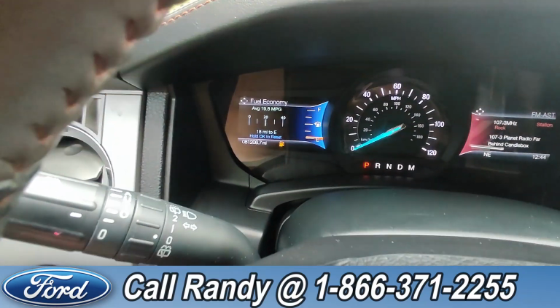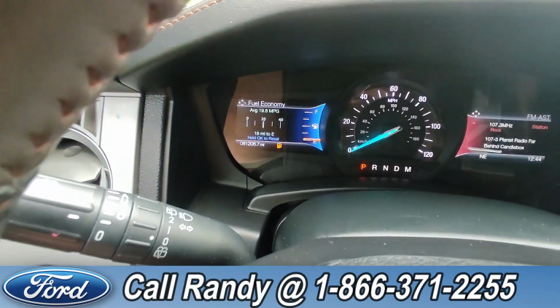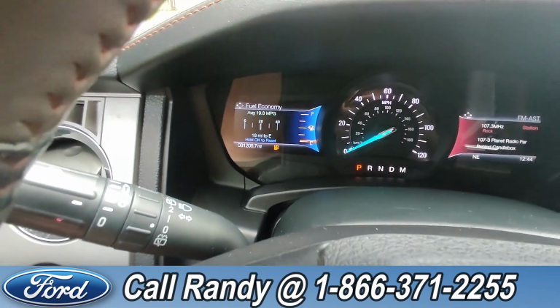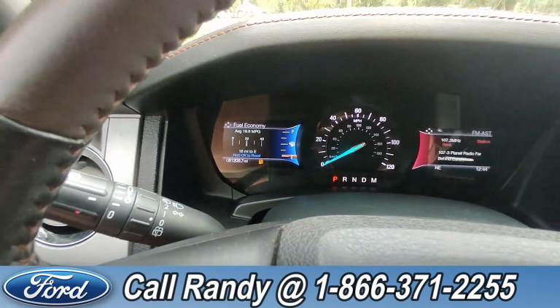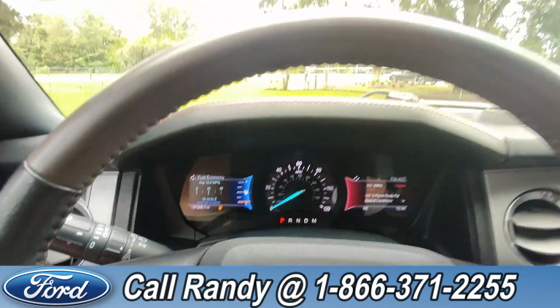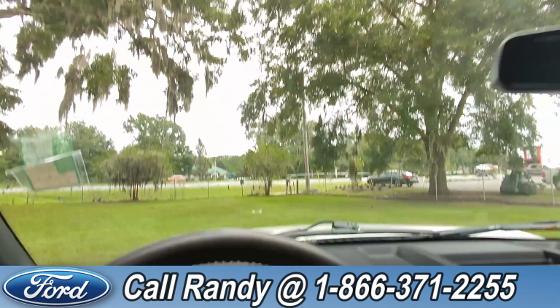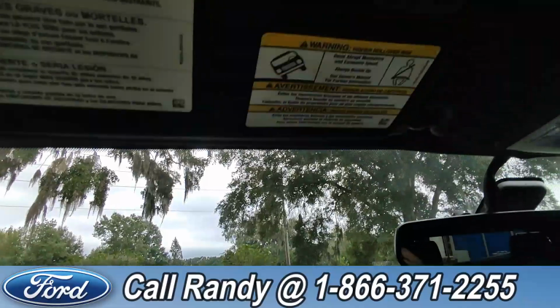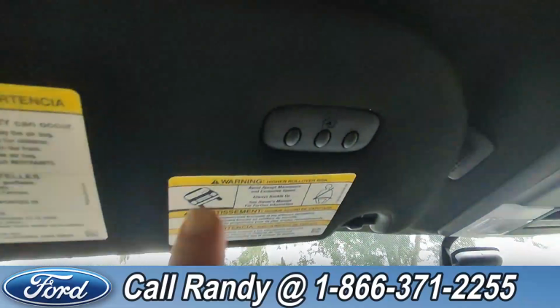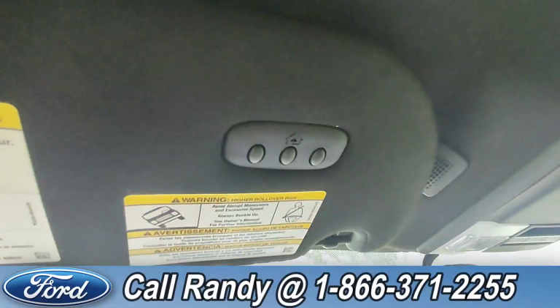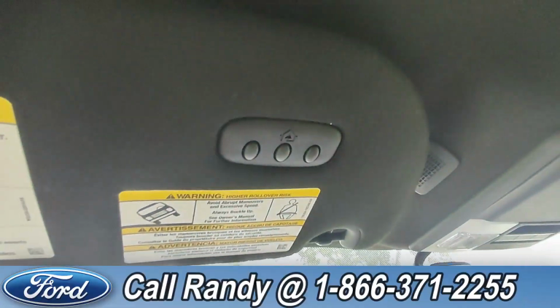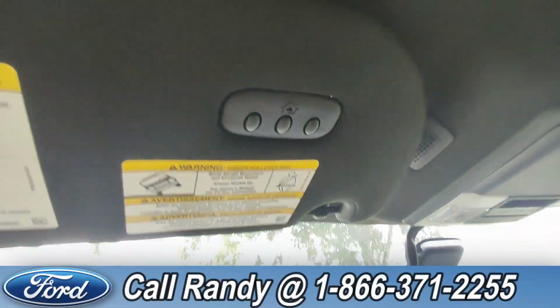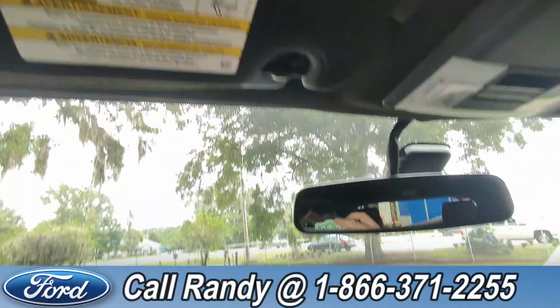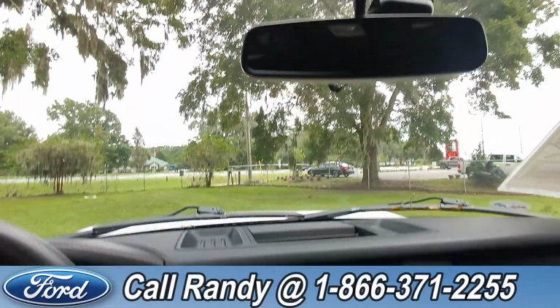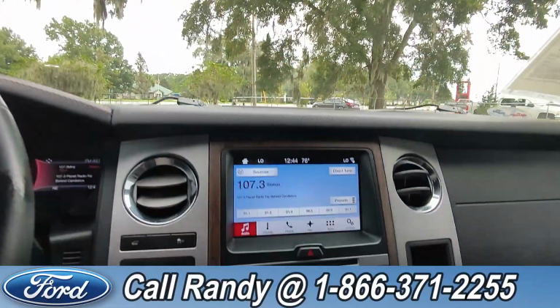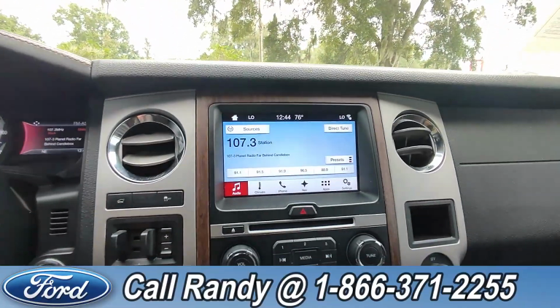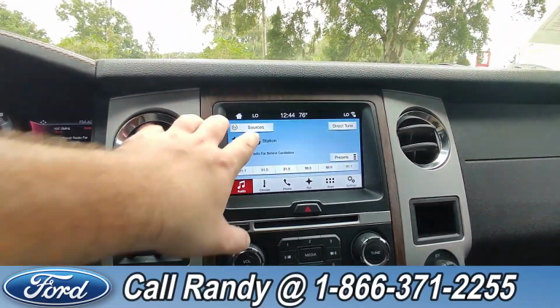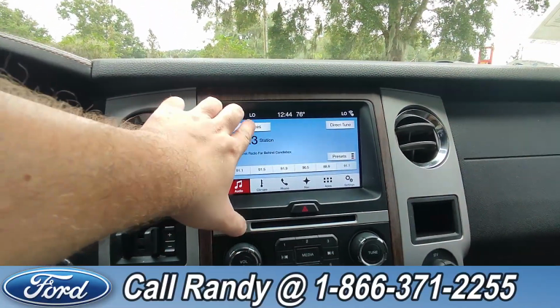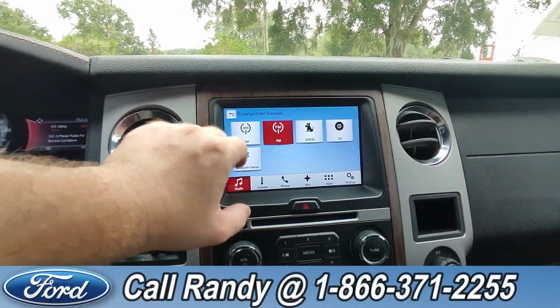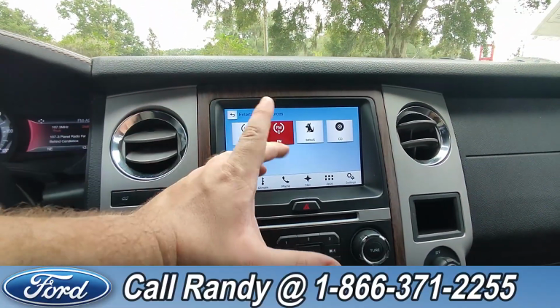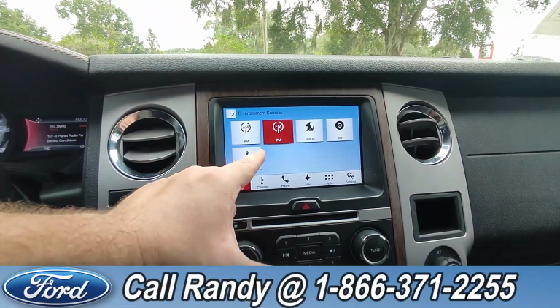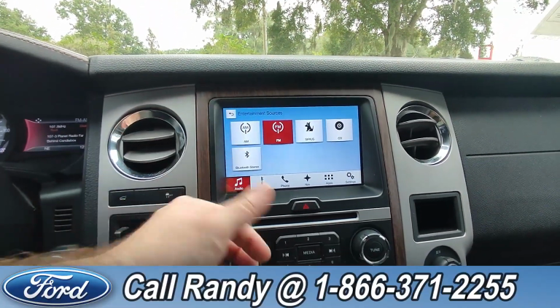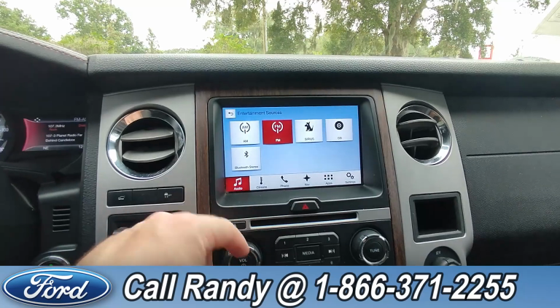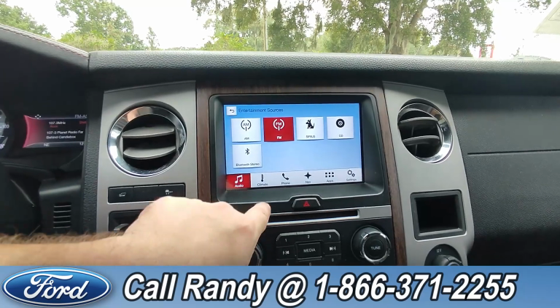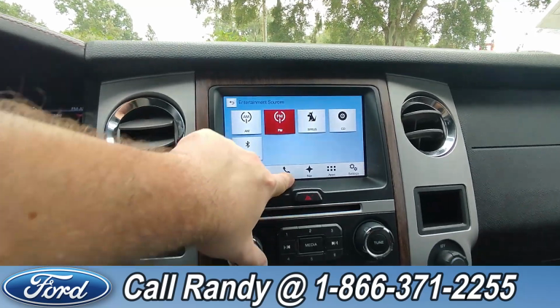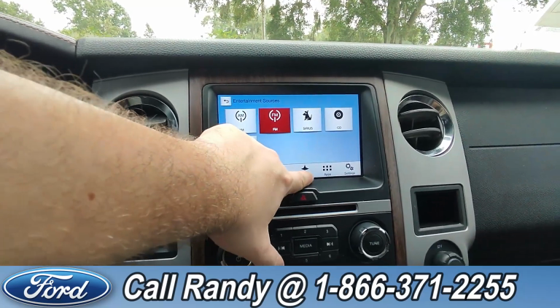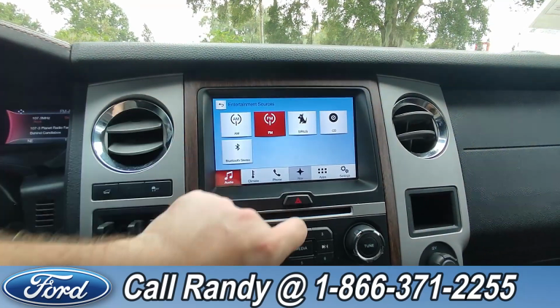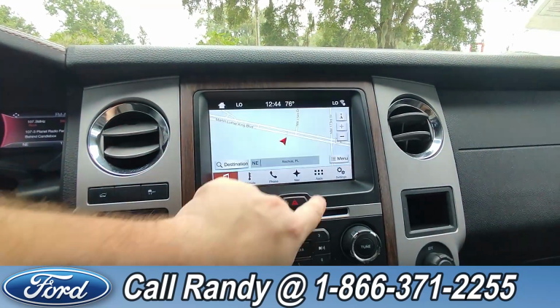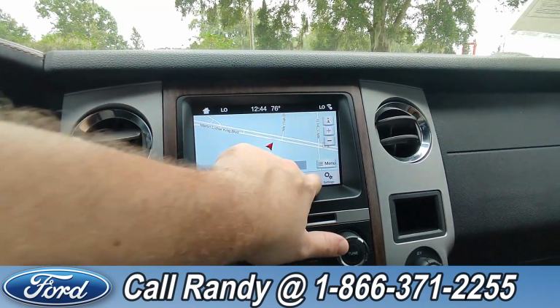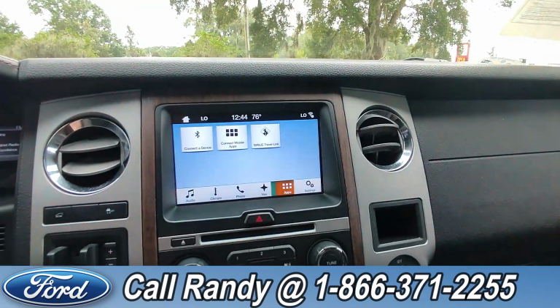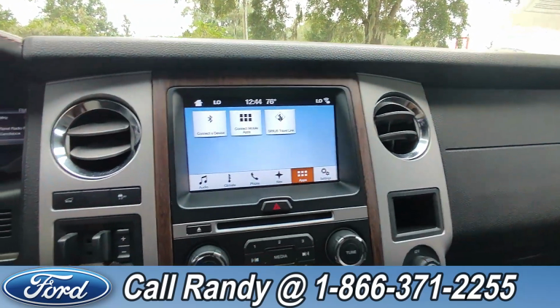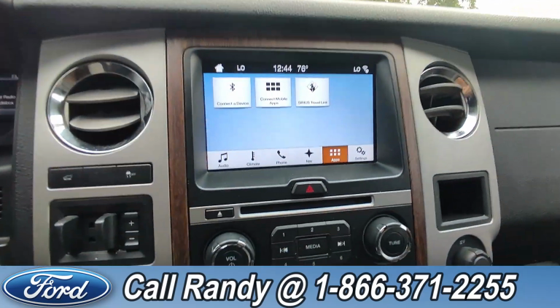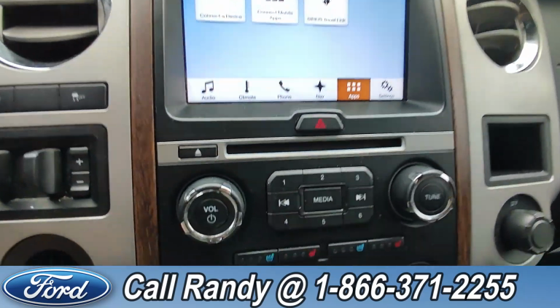As of this video it has 81,000 miles on it. Up here on the visor you have HomeLink. Down on the dash it is a touchscreen with AM/FM radio, Sirius XM, CD player, Bluetooth, navigation, and access to other apps.